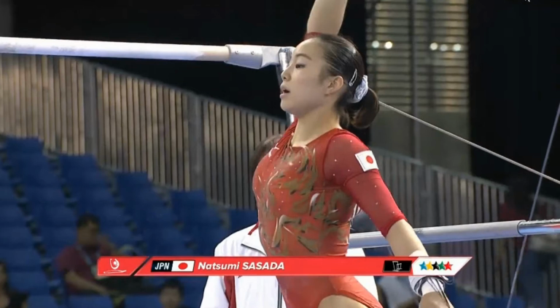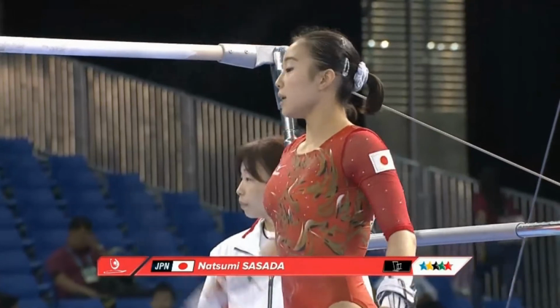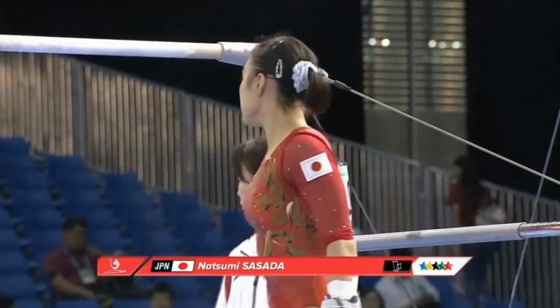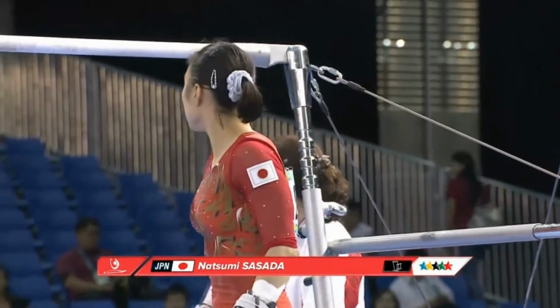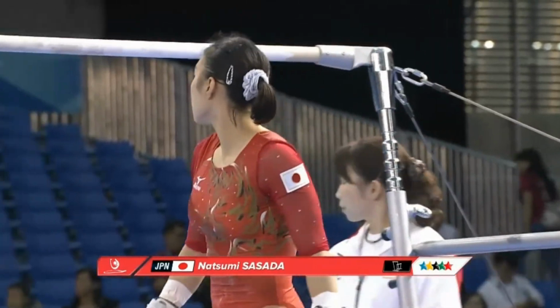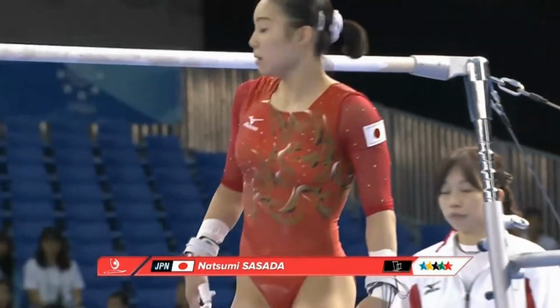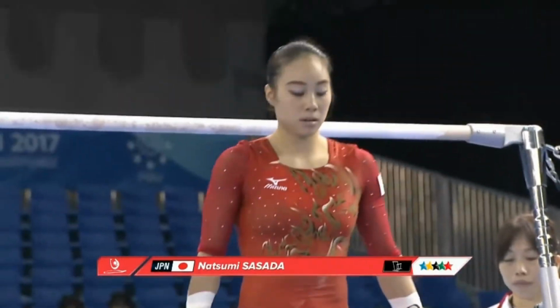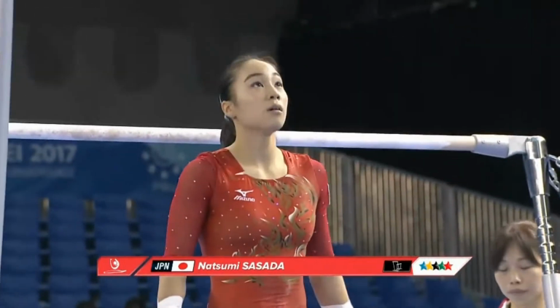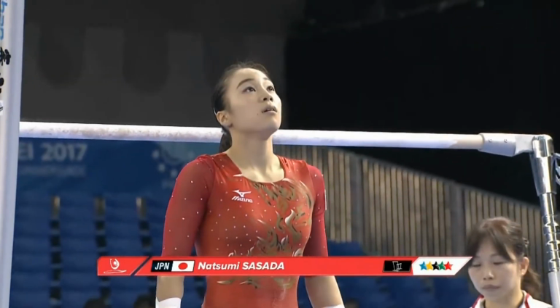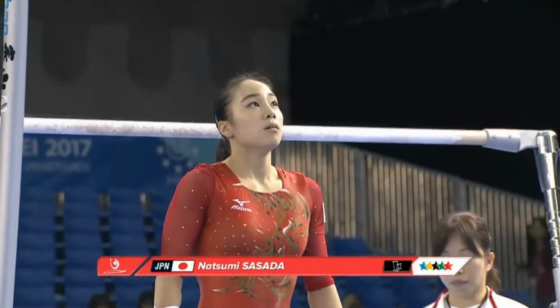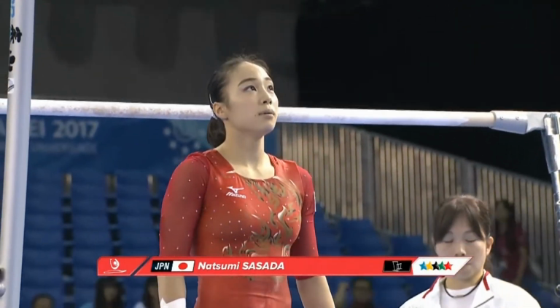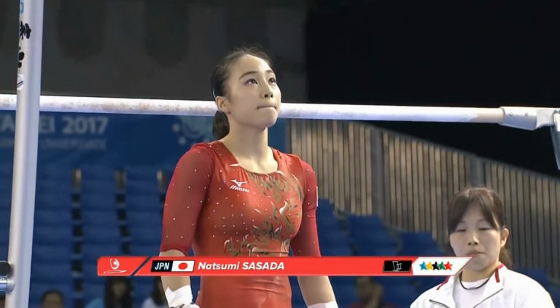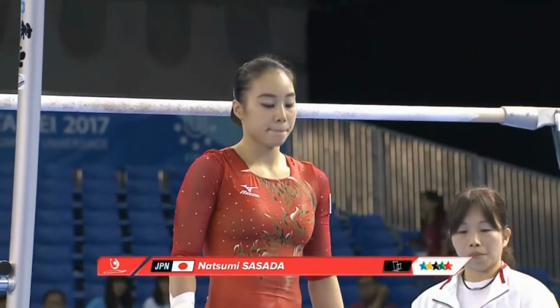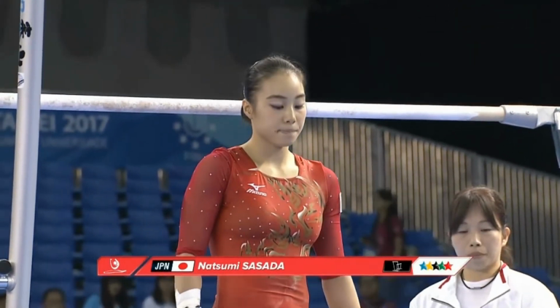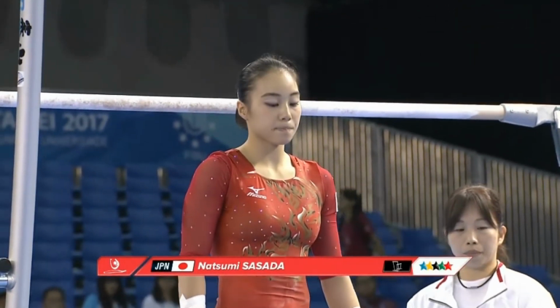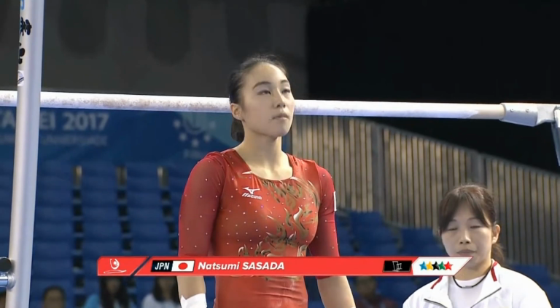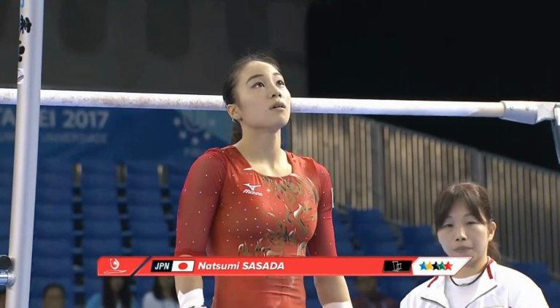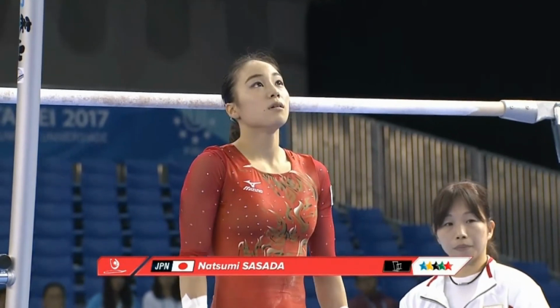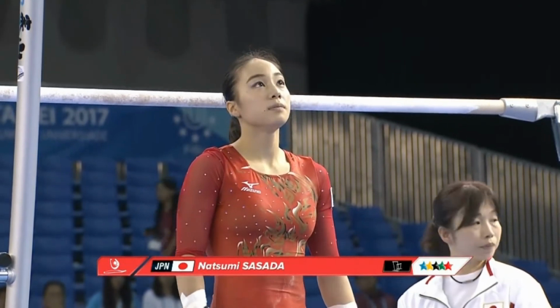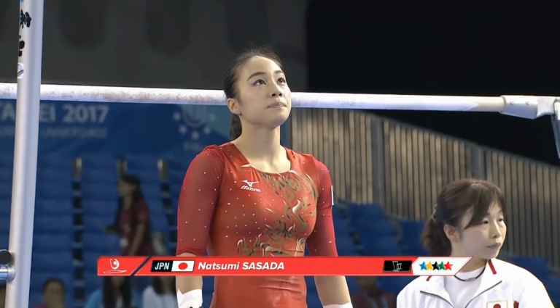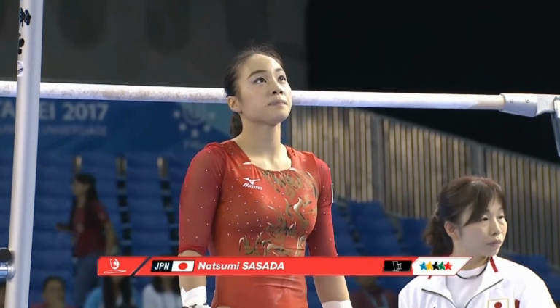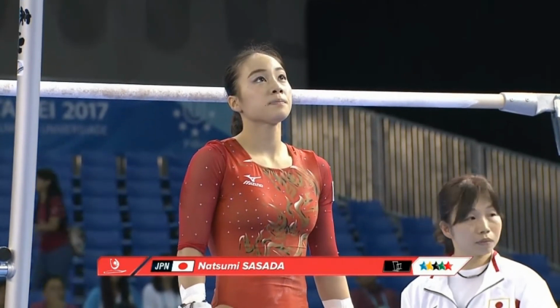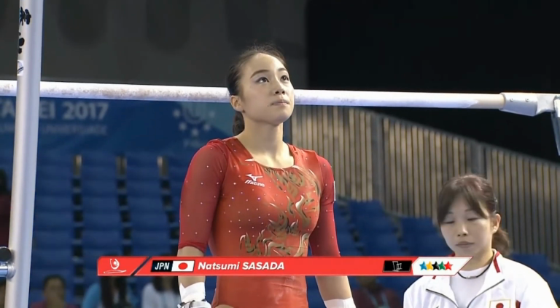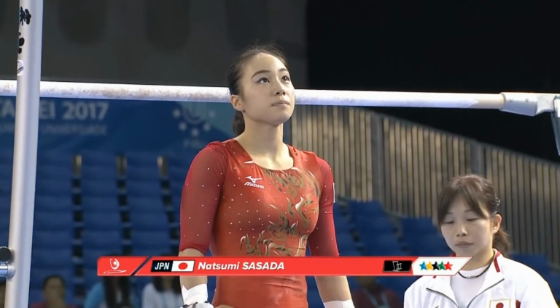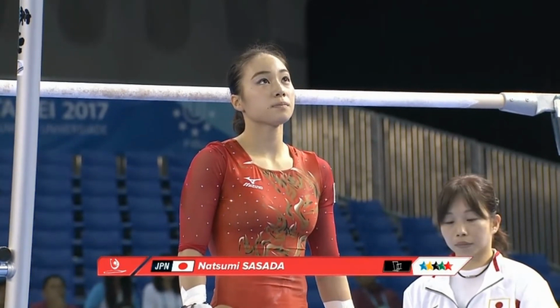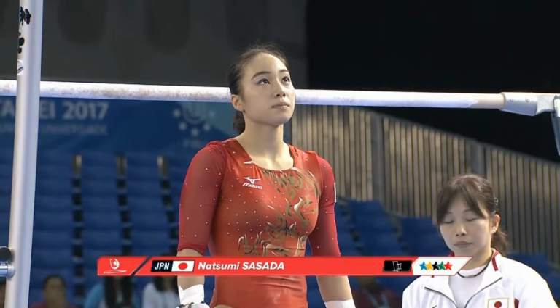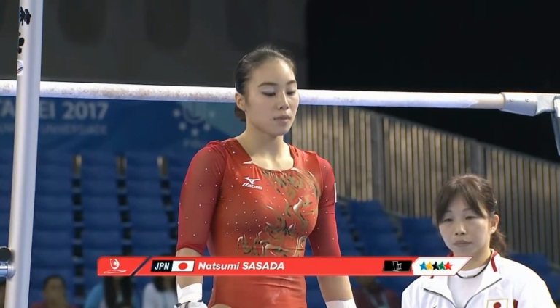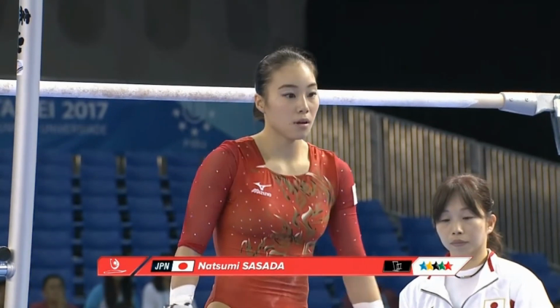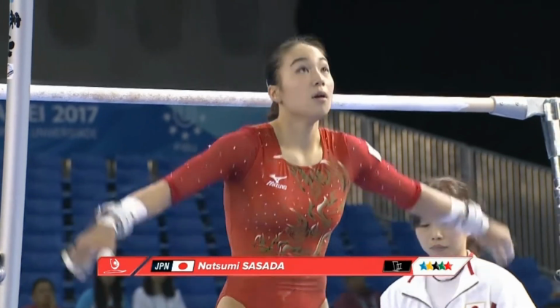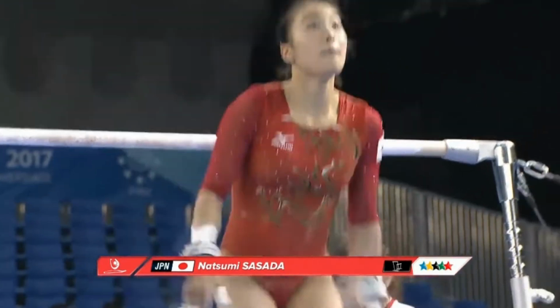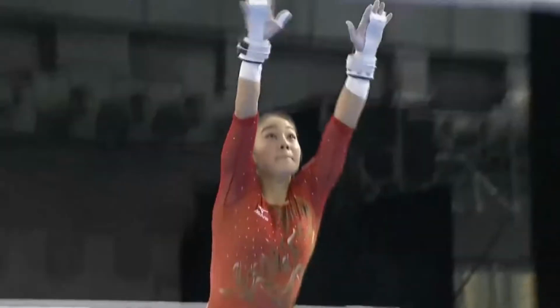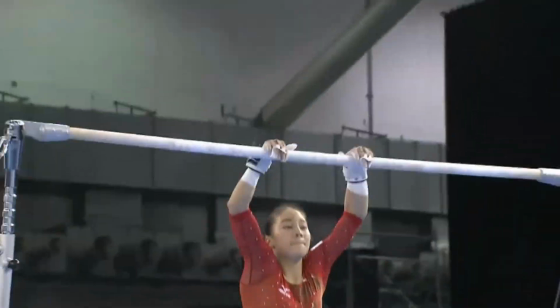Working very well internationally in recent years. More about them in a bit. We go back to Natsumi Sasada, just about to start her routine.